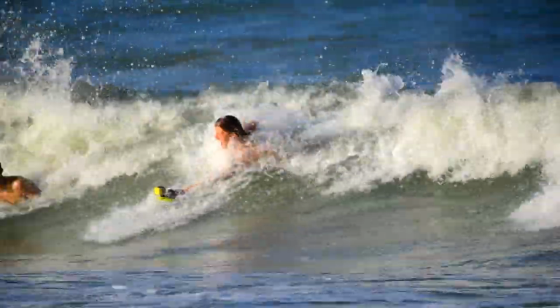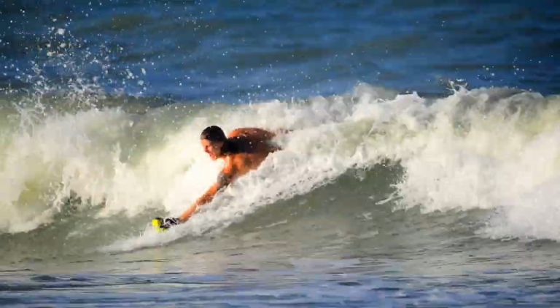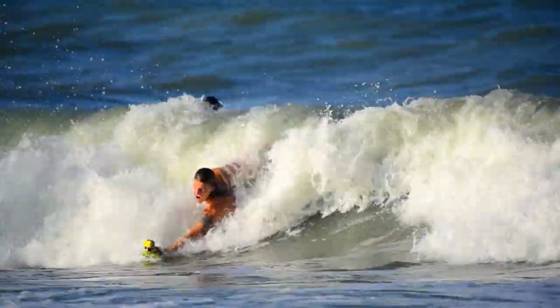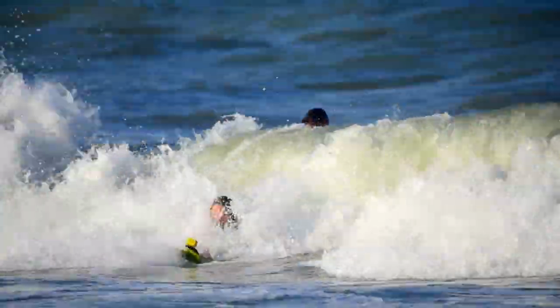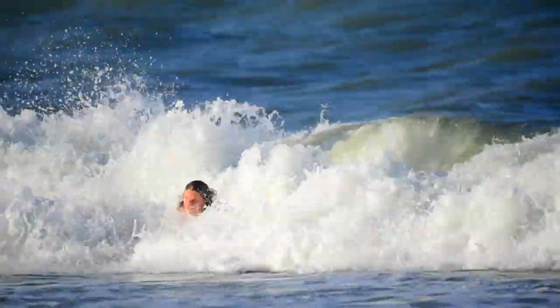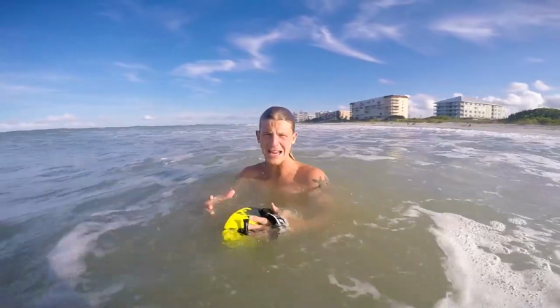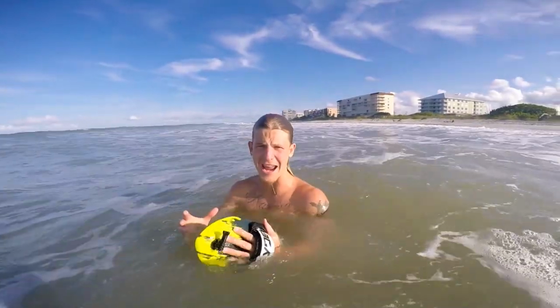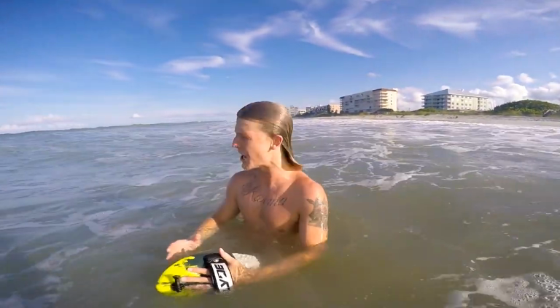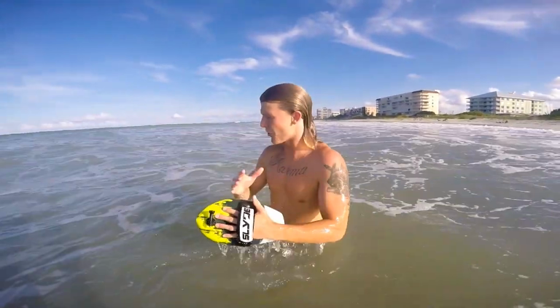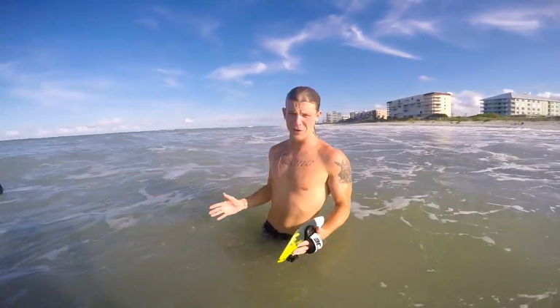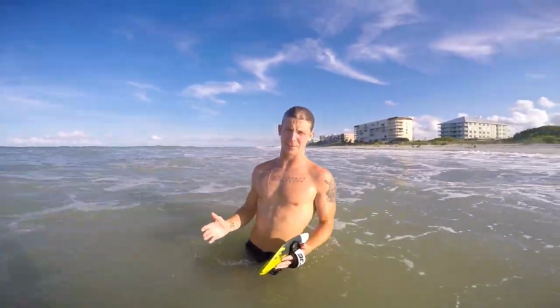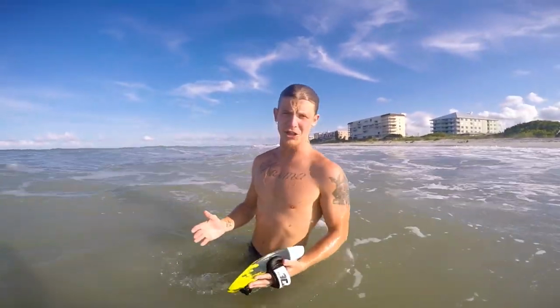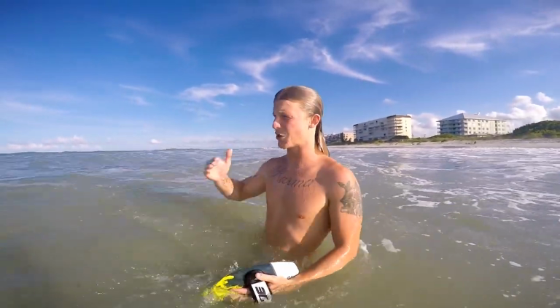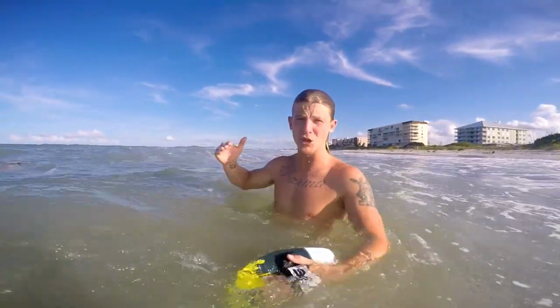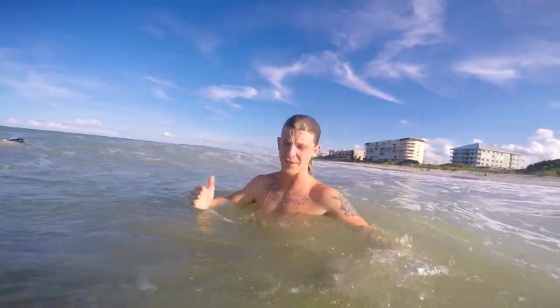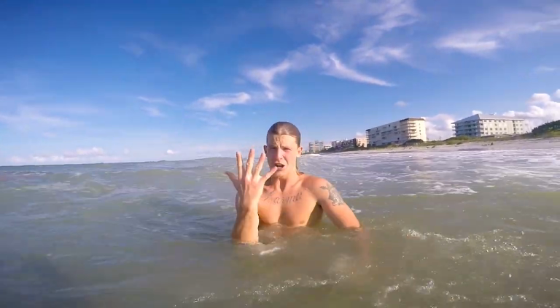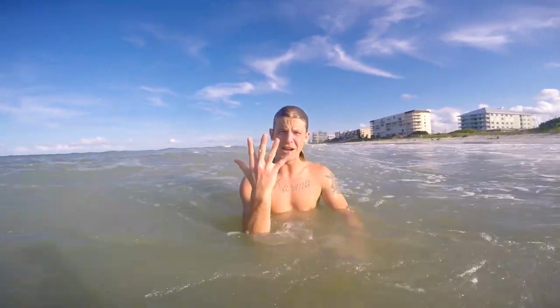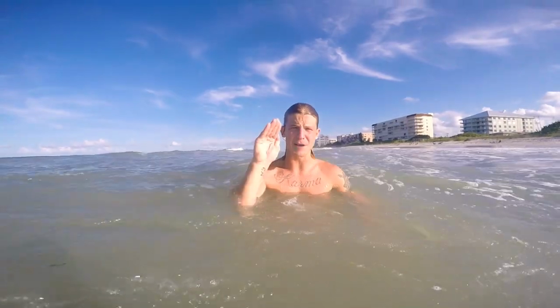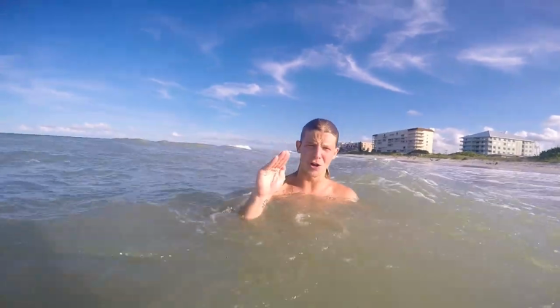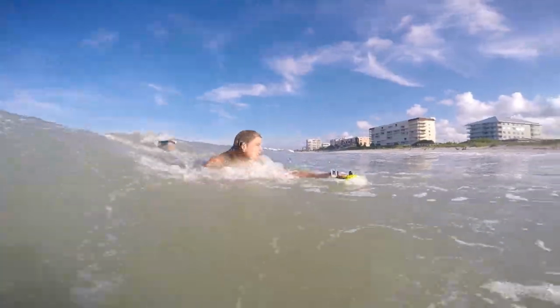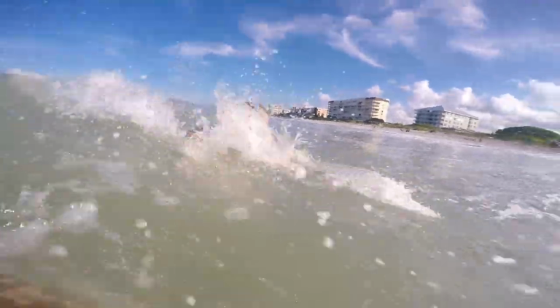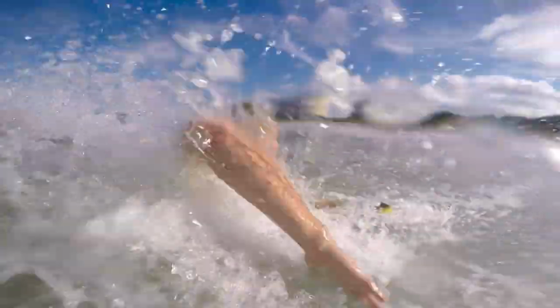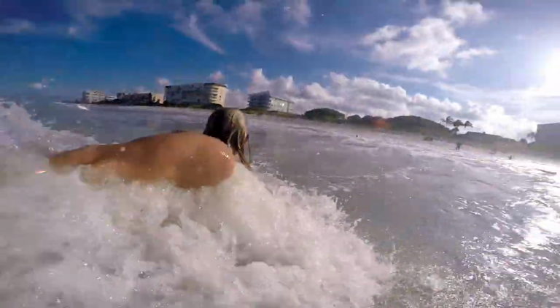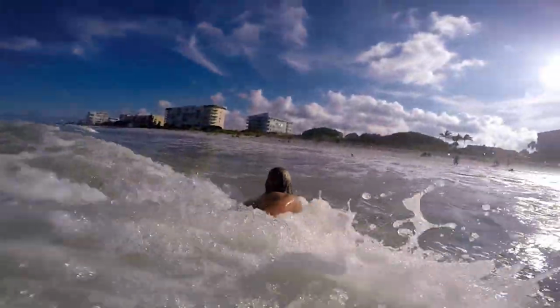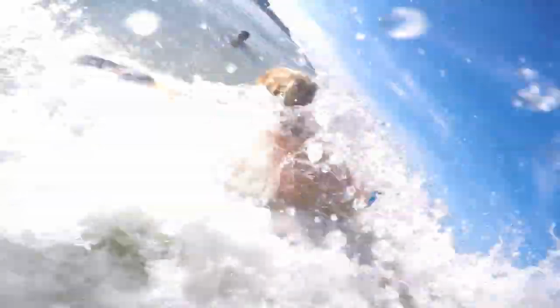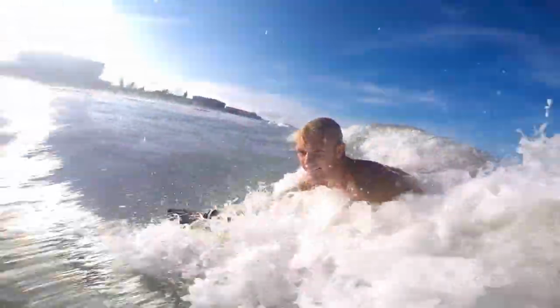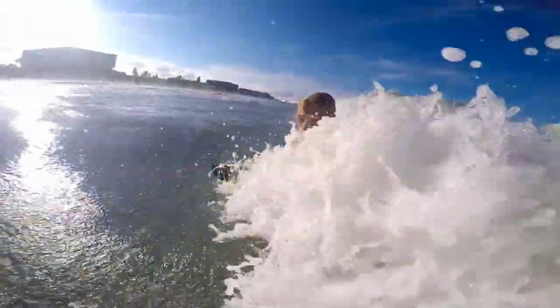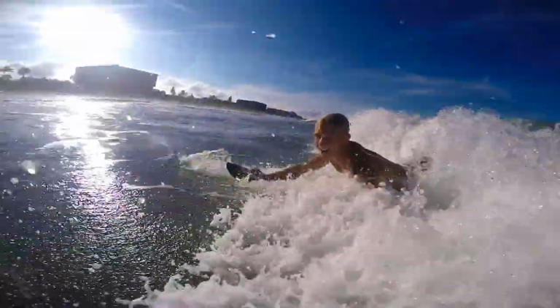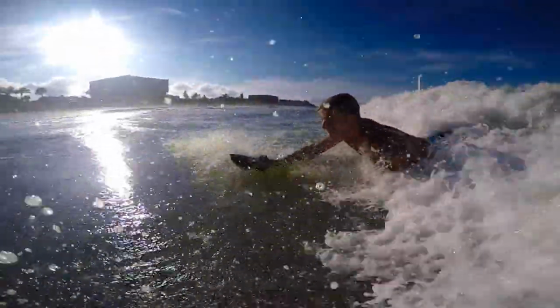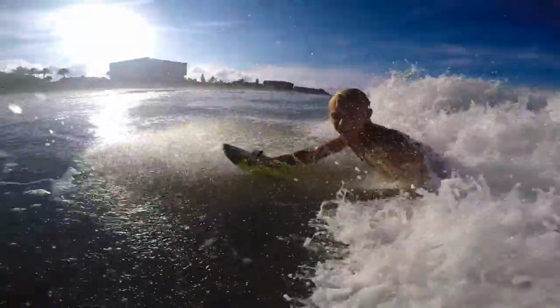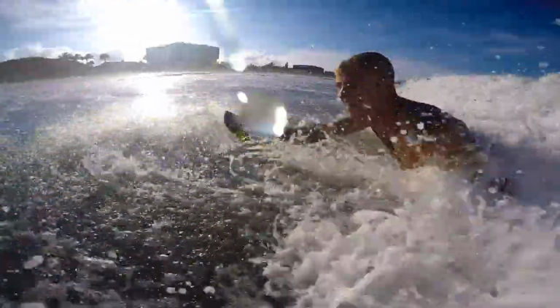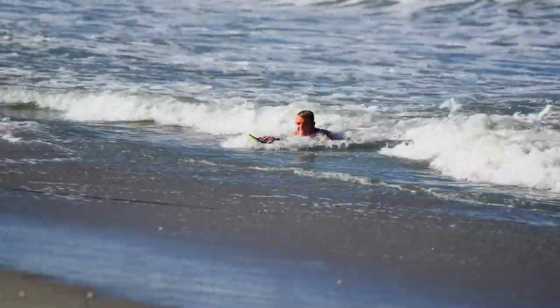When you guys are out in the water, your feet and your hands are your only method of propulsion. So to catch a wave, your fingers need to be close — dig really hard, kick really hard. Once you feel the wave pick you up, you'll slide all the way to the beach.